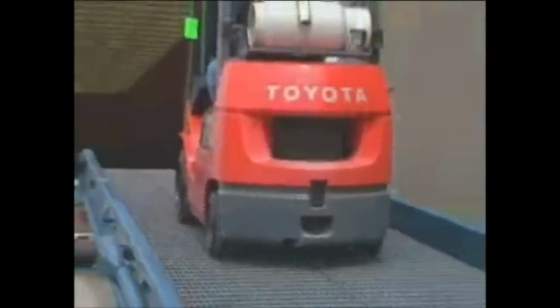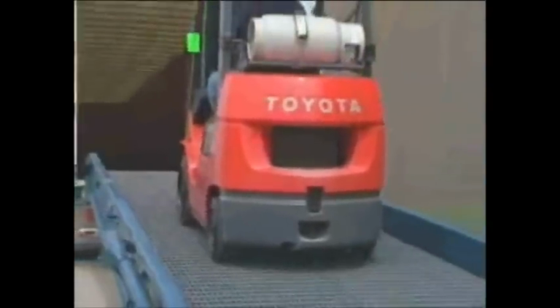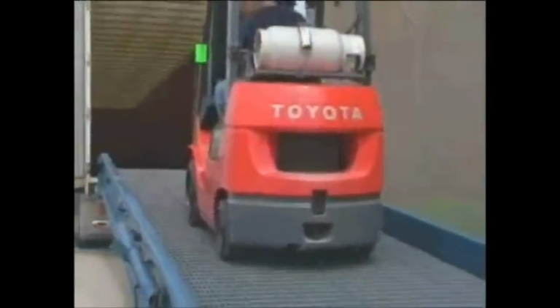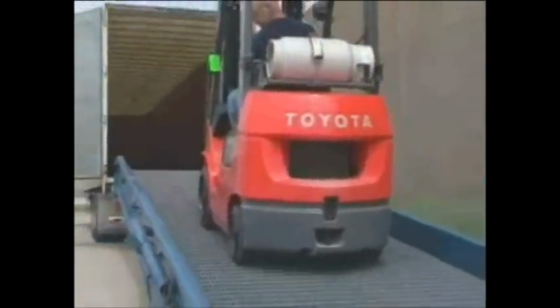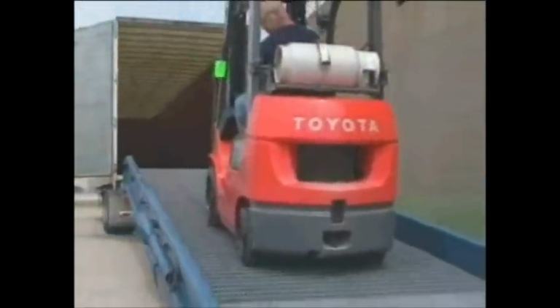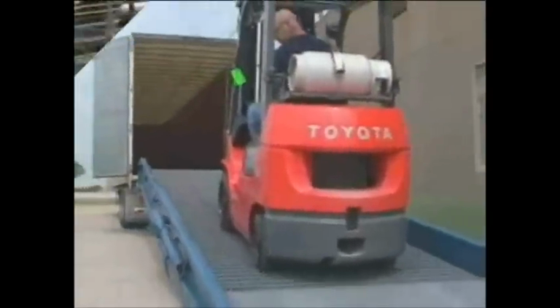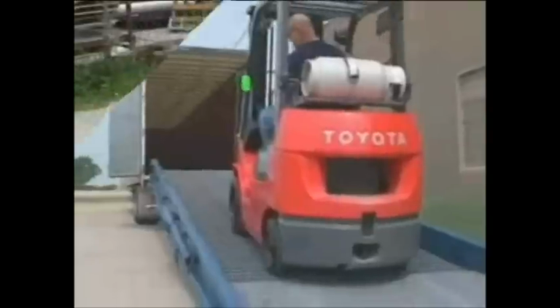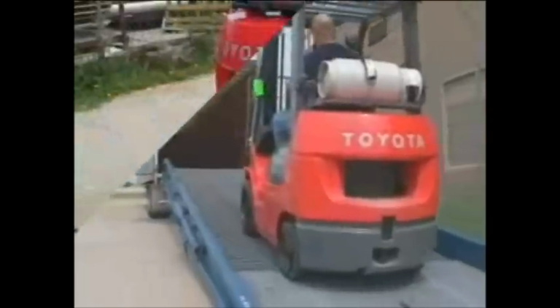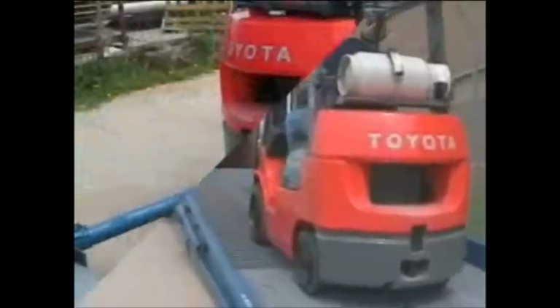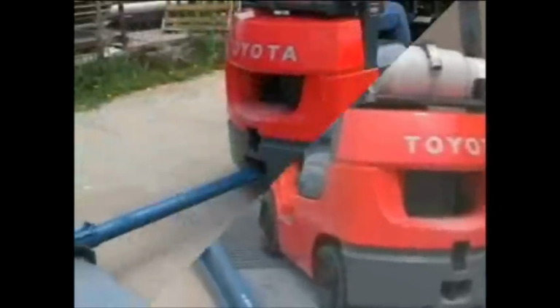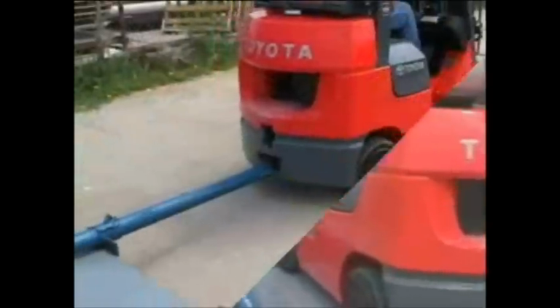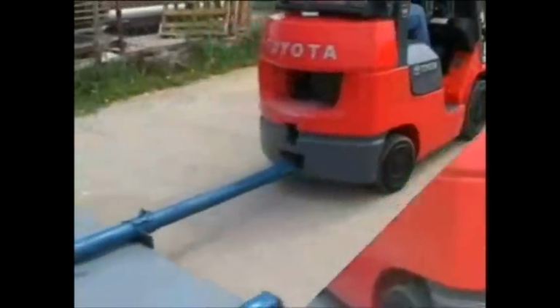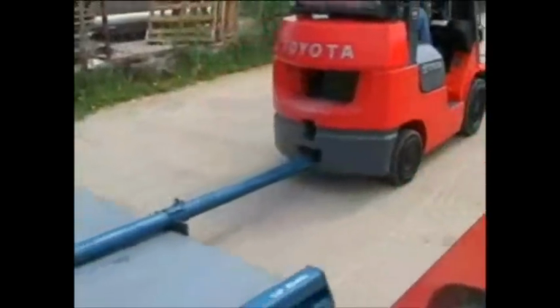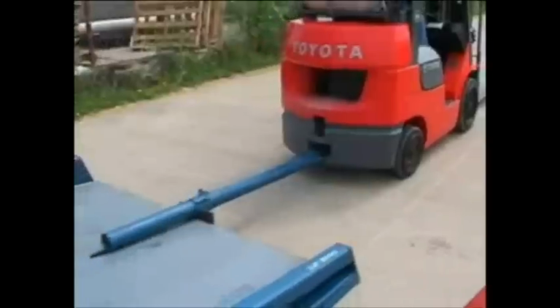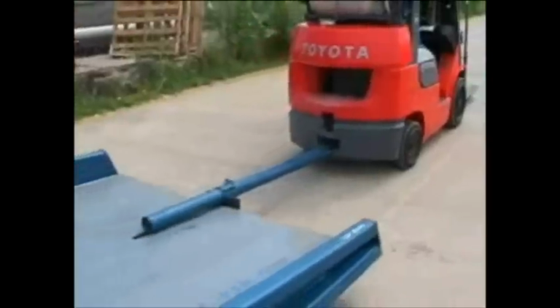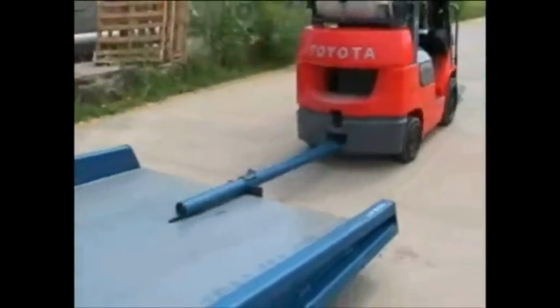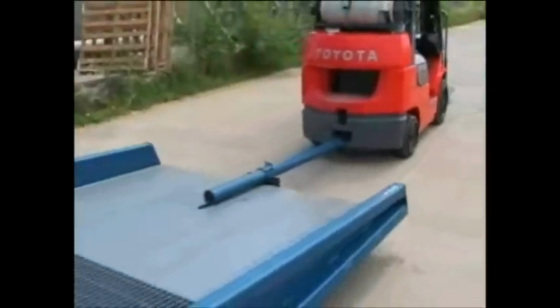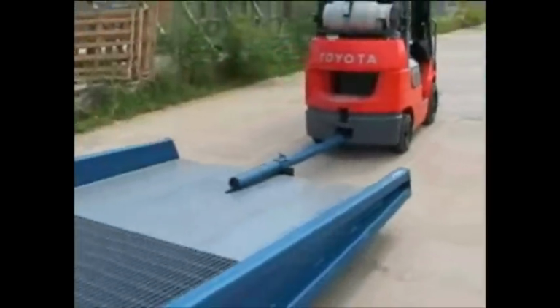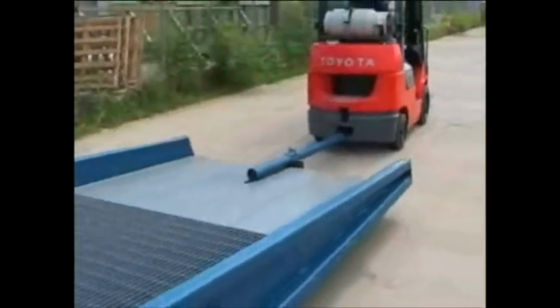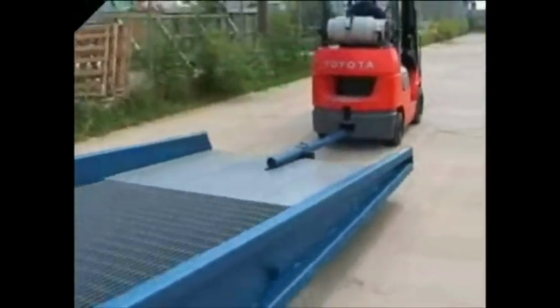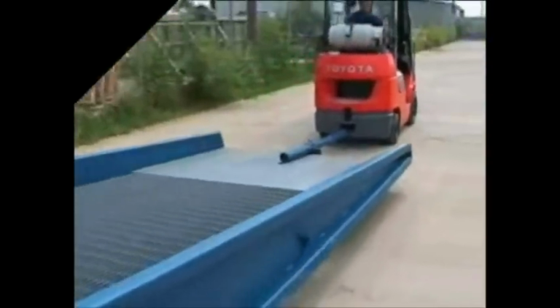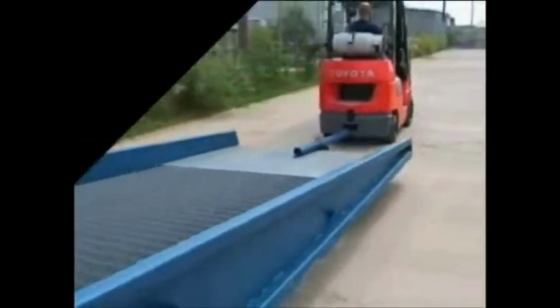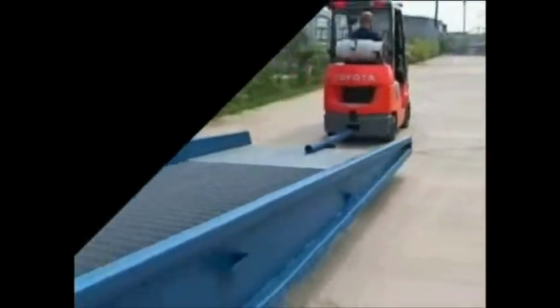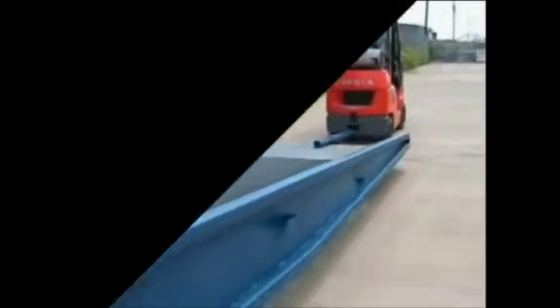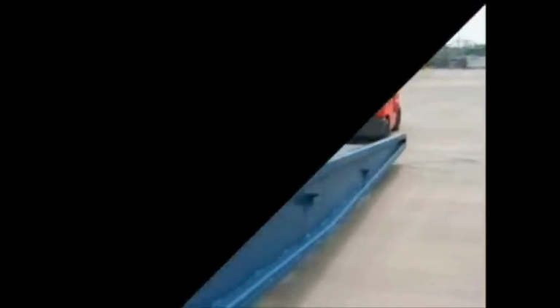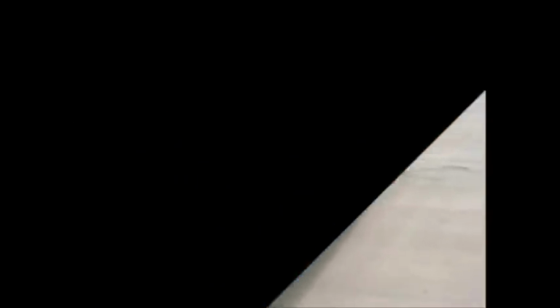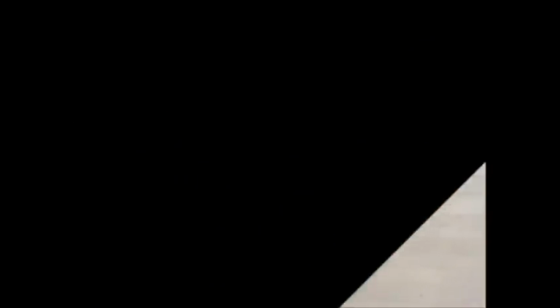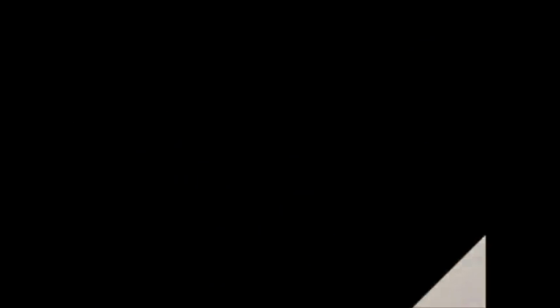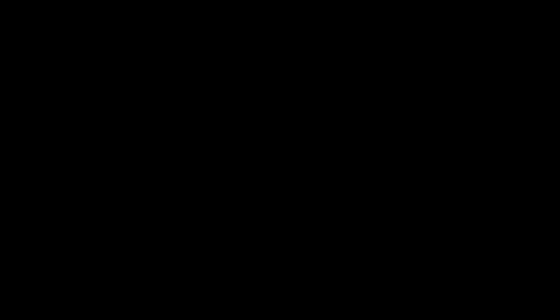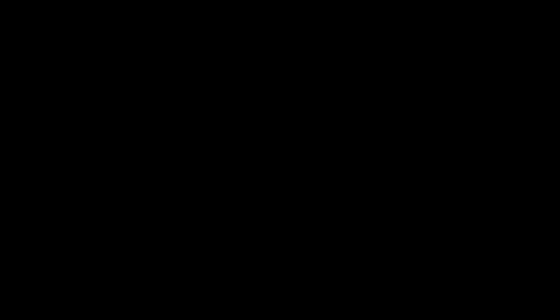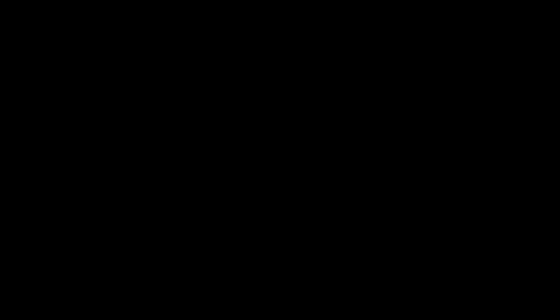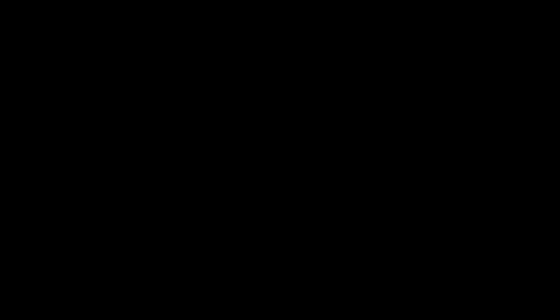Once your load transition is complete, again use this self-contained hydraulic pump to raise the ramp off the truck's tailgate. Attach the ramp's tow bar to both the Bluff yard ramp and your lift truck and you are off to service another trailer.